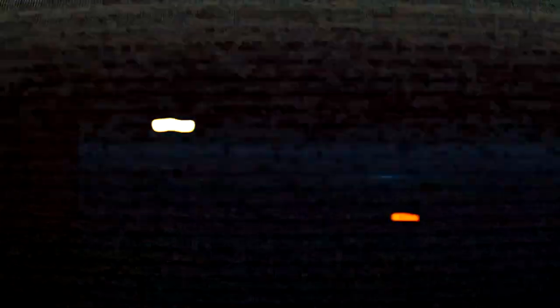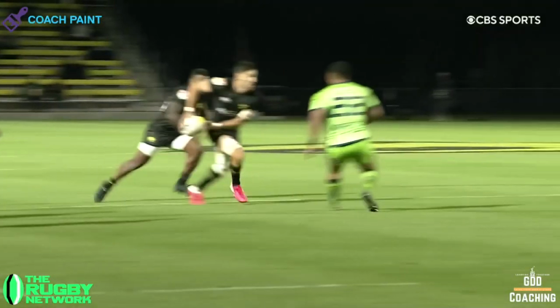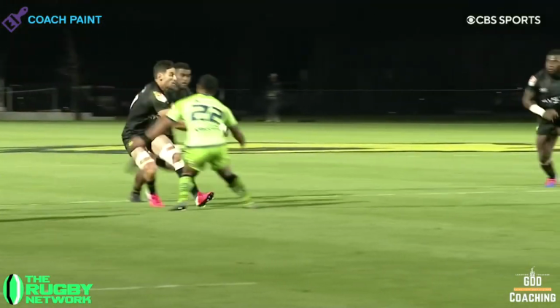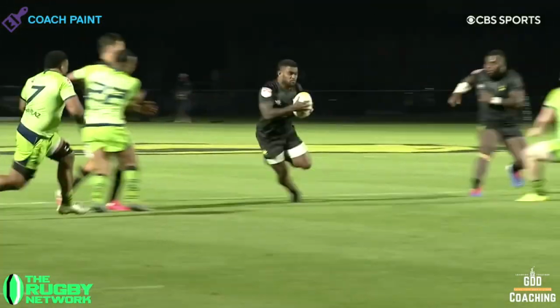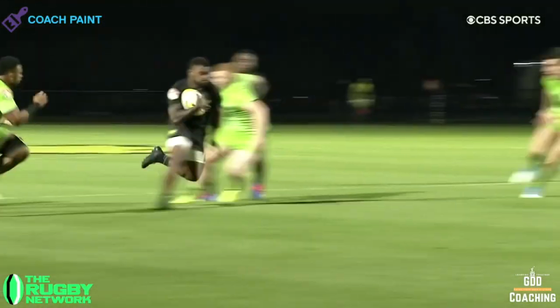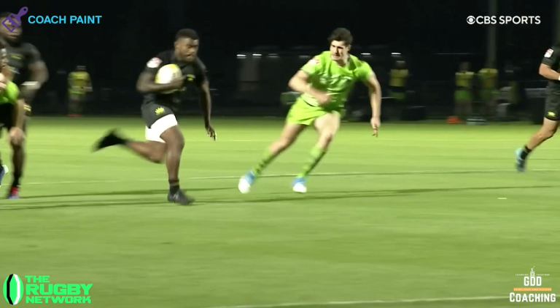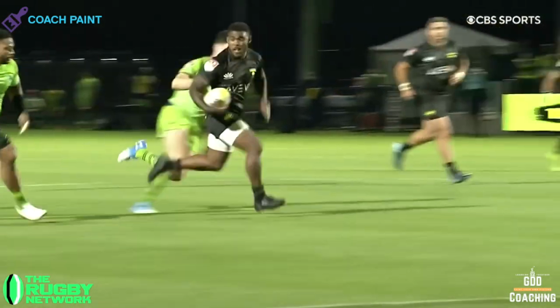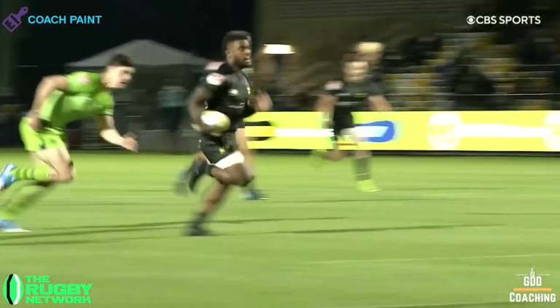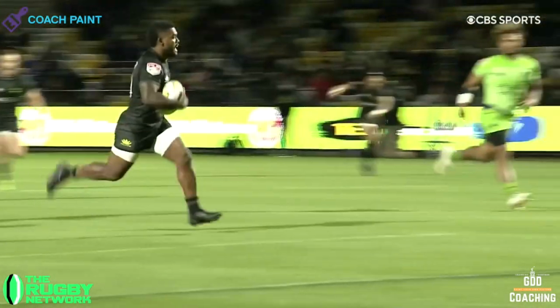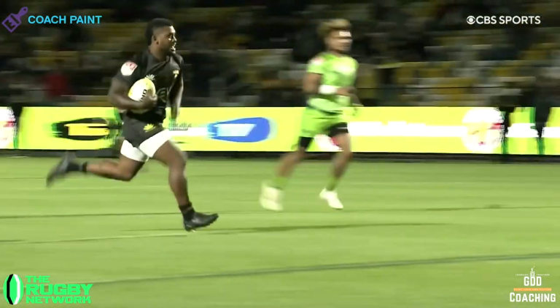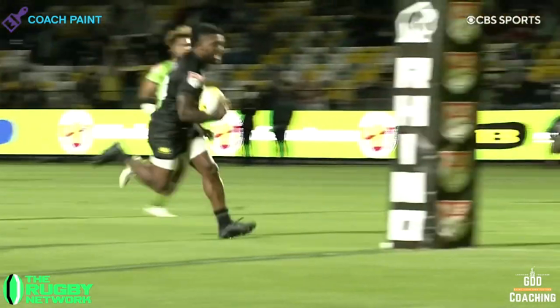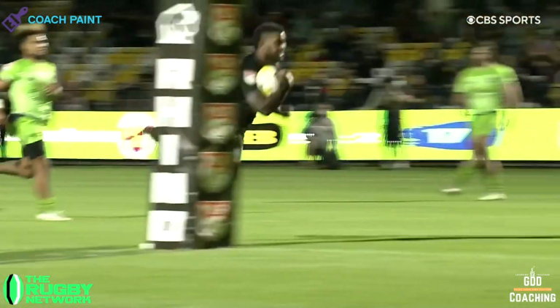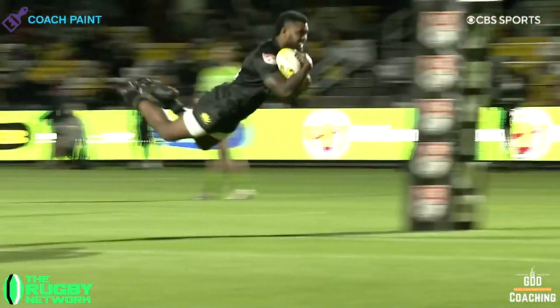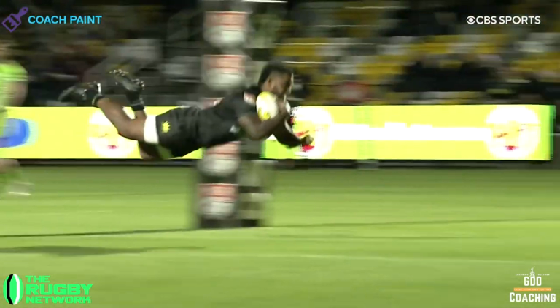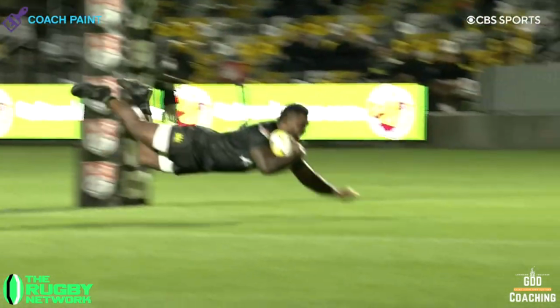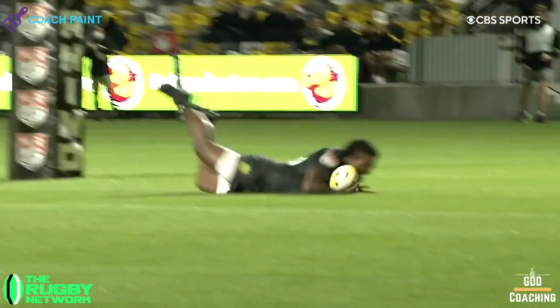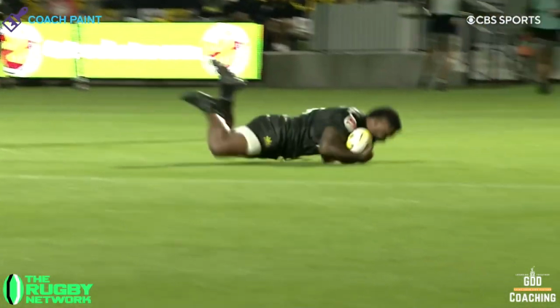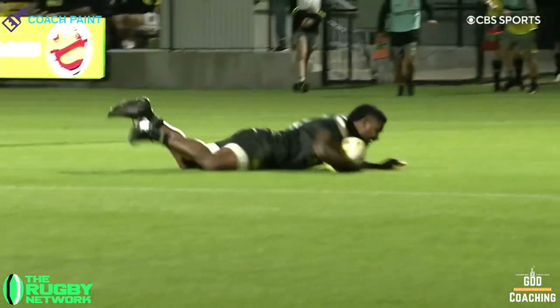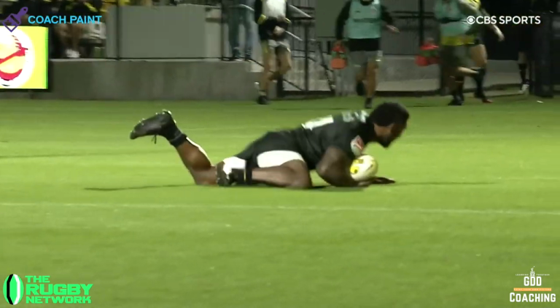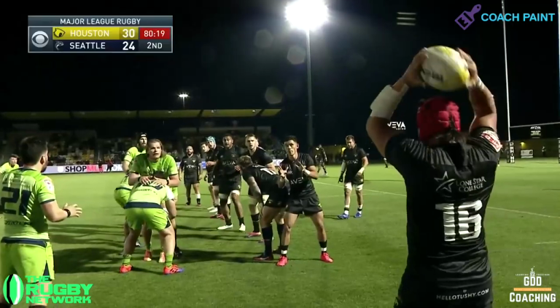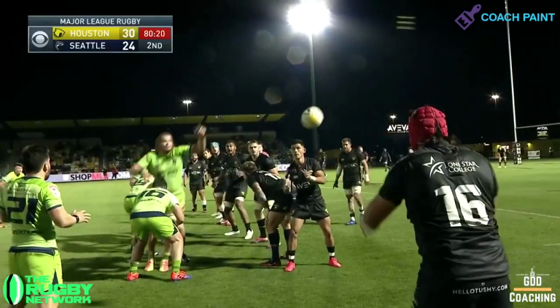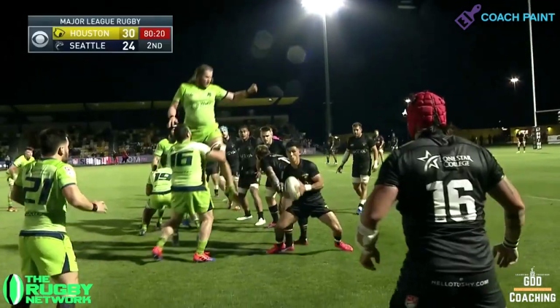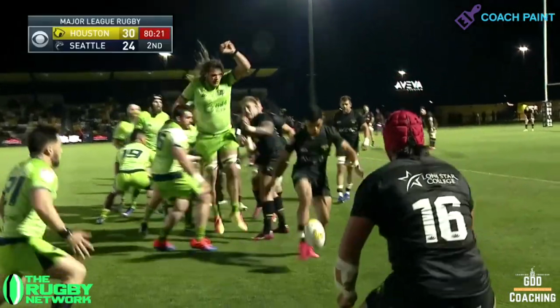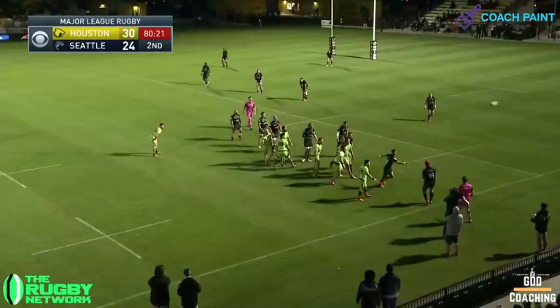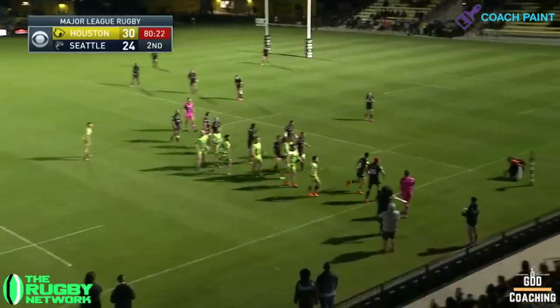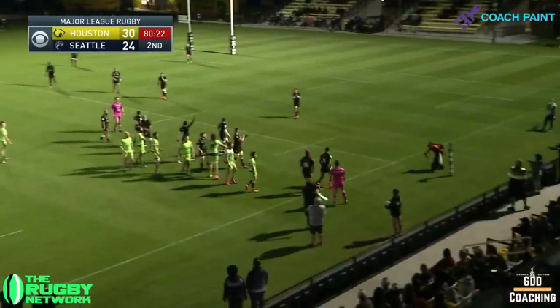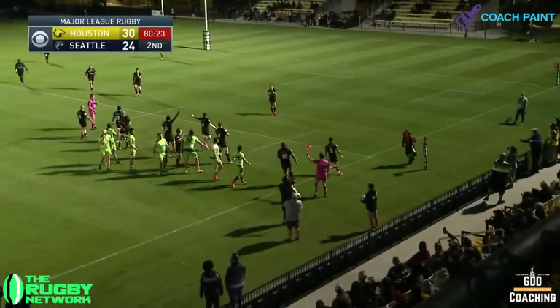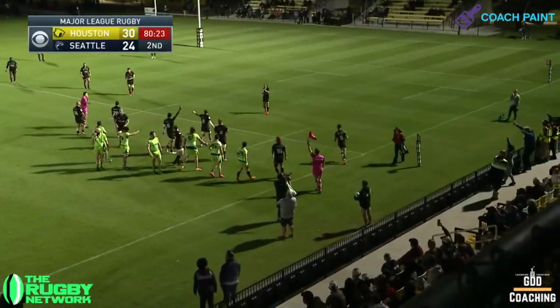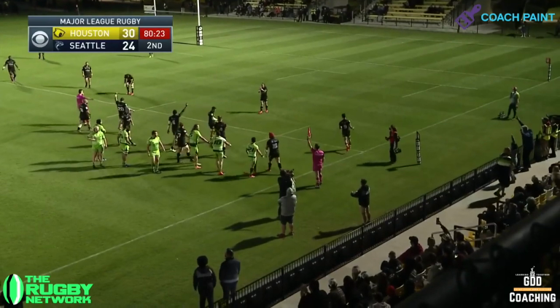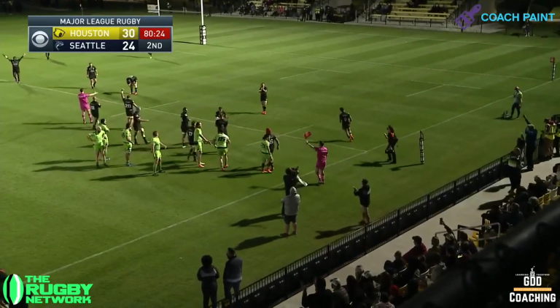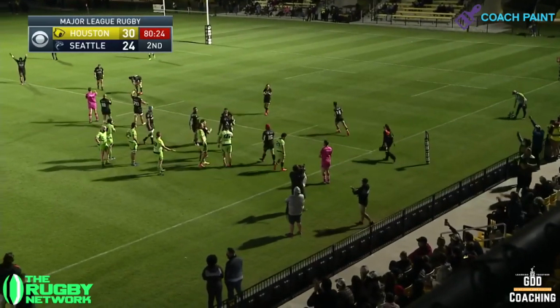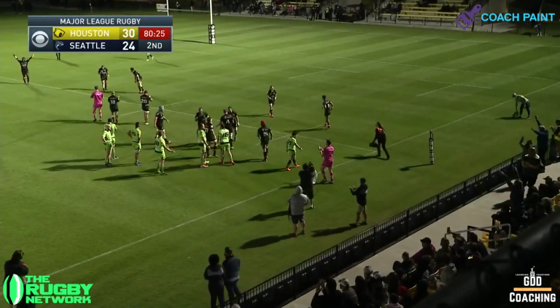Hey, it's Geraint from GDD Coaching Analysis. The 2021 Major League Rugby season got off to a flying start for the Houston Sabercats with a hard-fought, 30-24 win over reigning champions, the Seattle Seawolves.